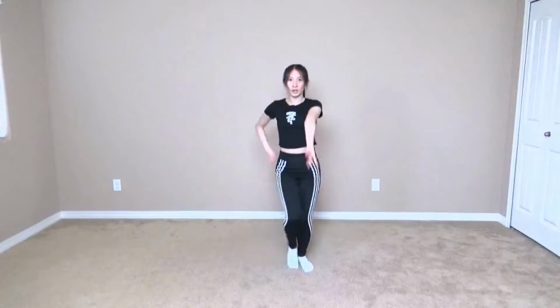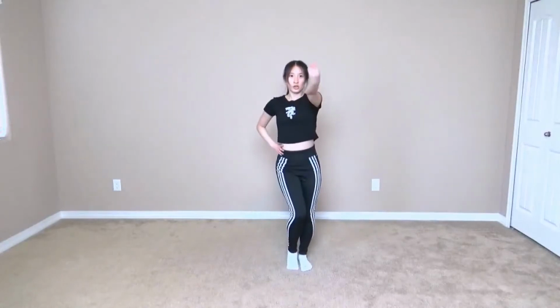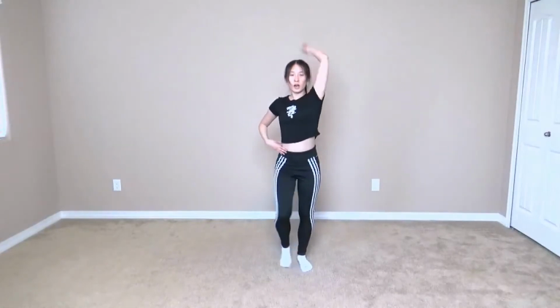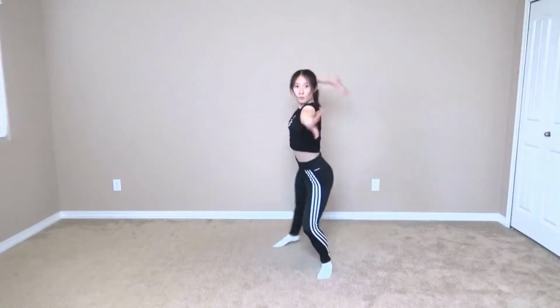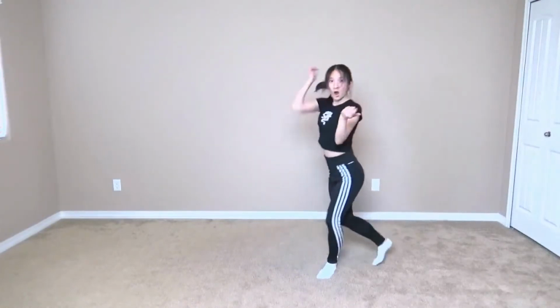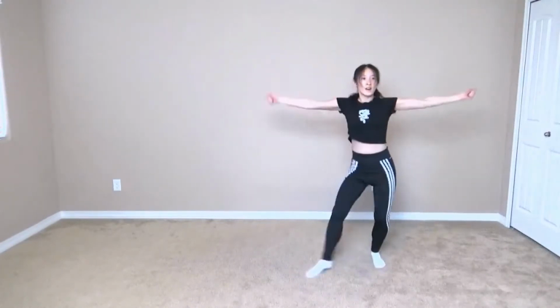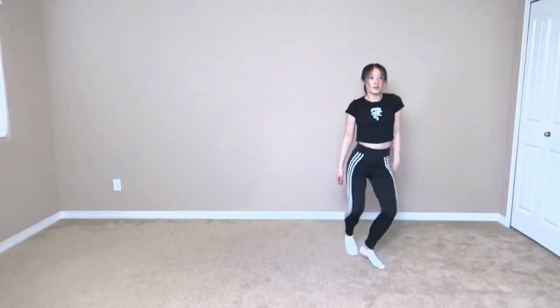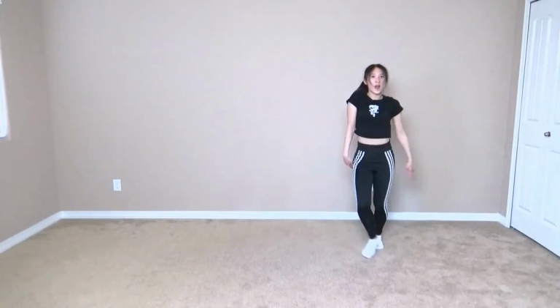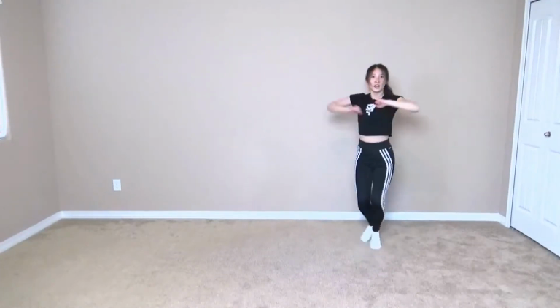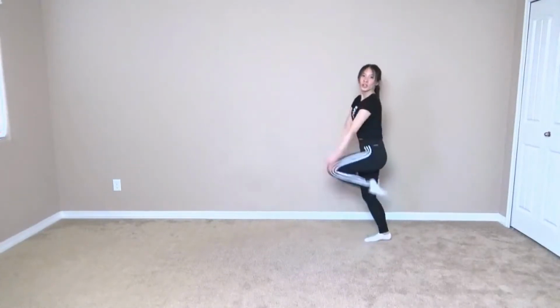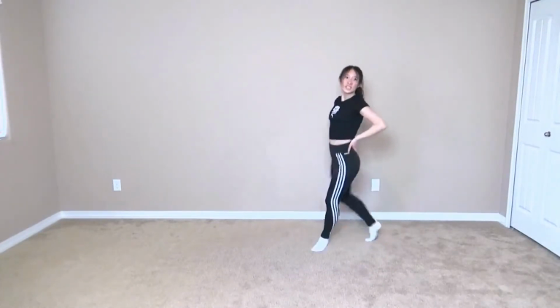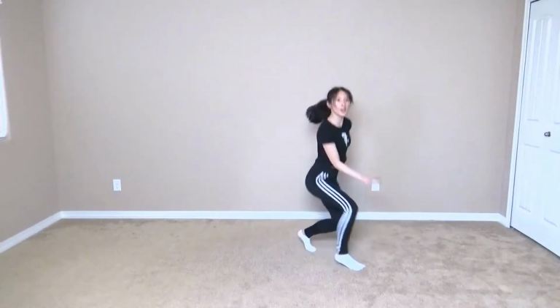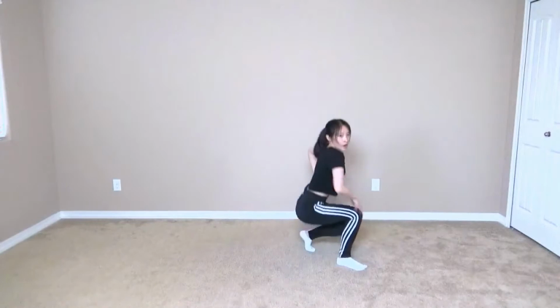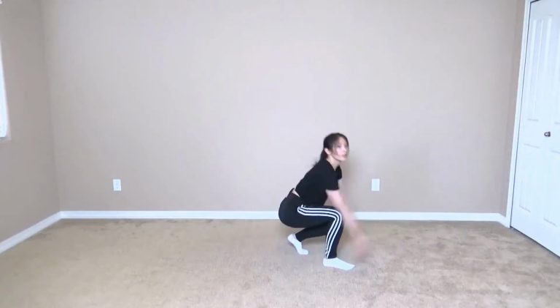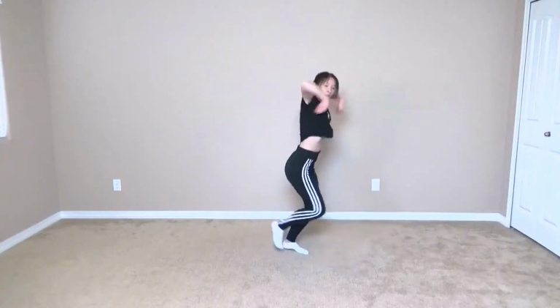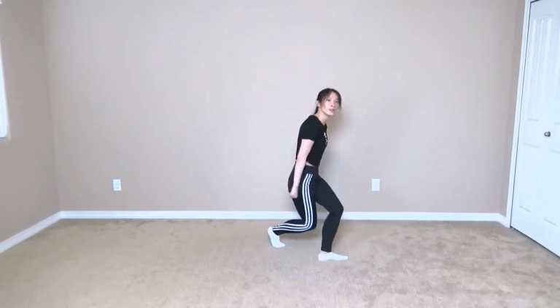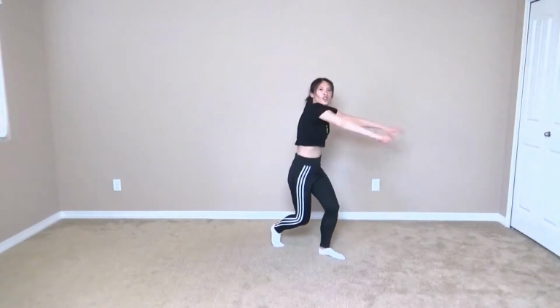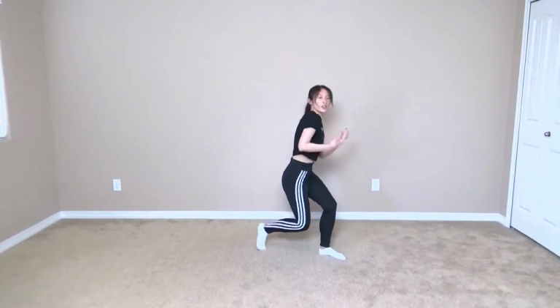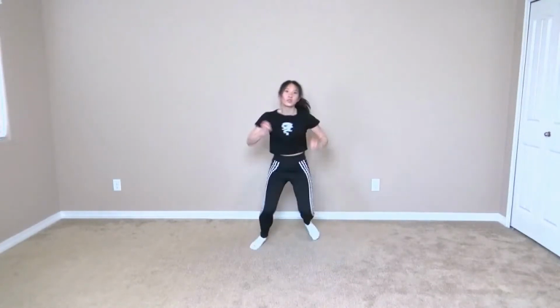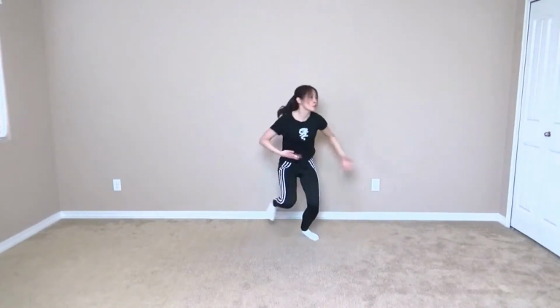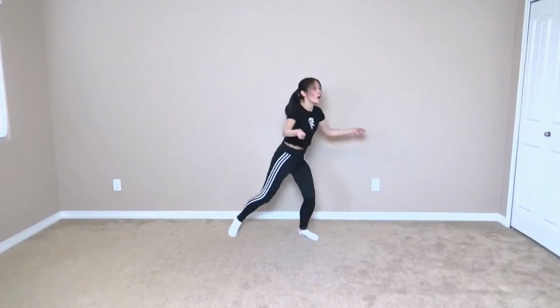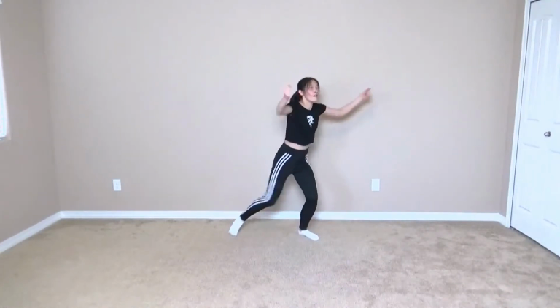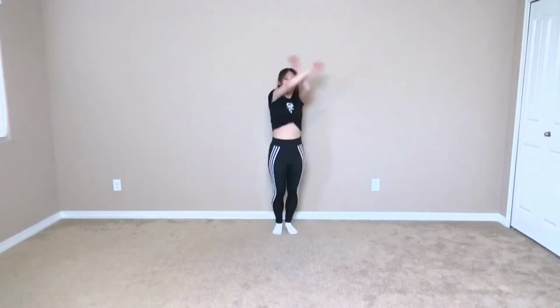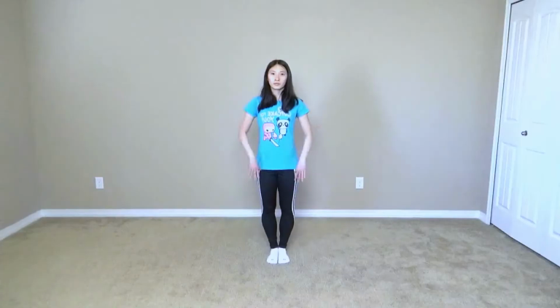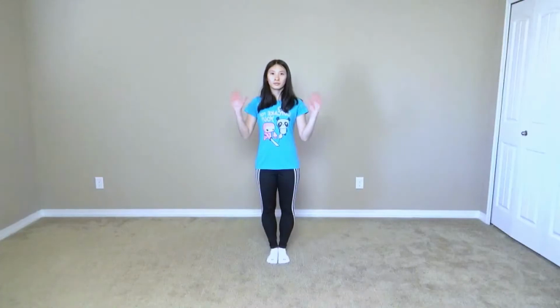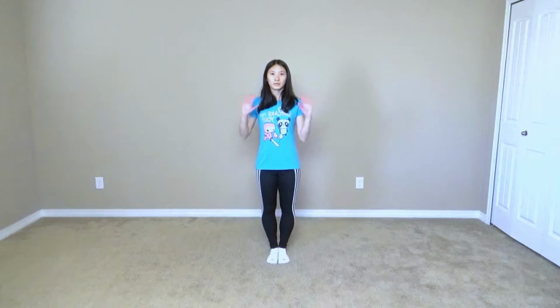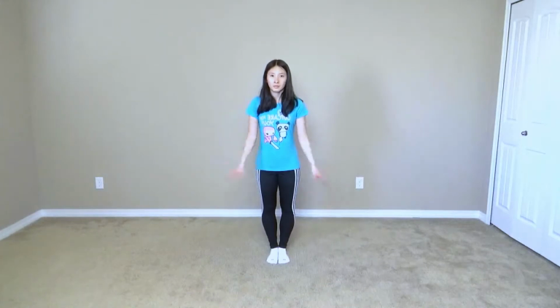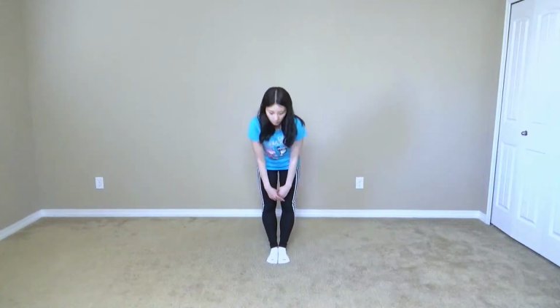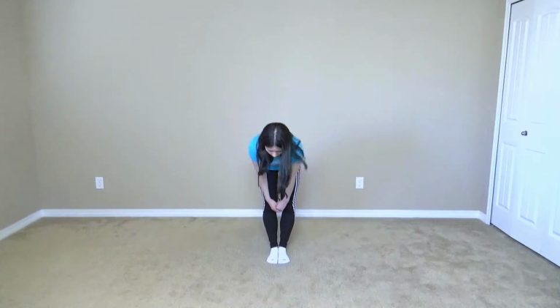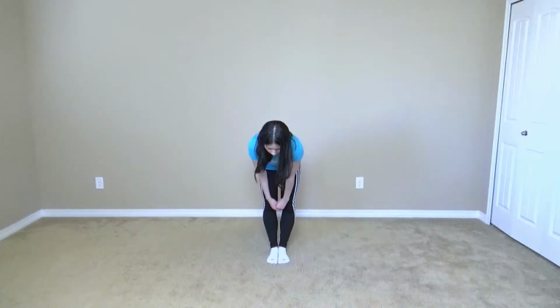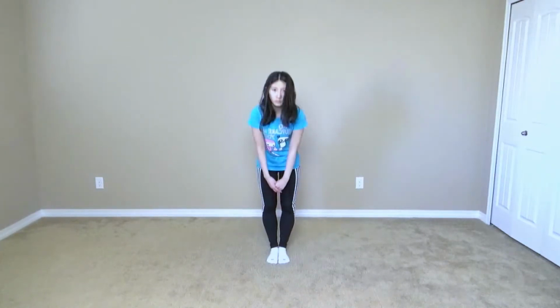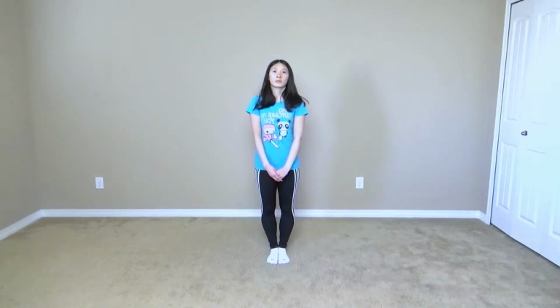Who's ready to dance? I'm ready to dance. Annyeonghaseyo, I'm Stephanie Phil Dancer here to teach you more of KDA. And today I will be teaching you guys the first chorus and second verse. So let's get started.